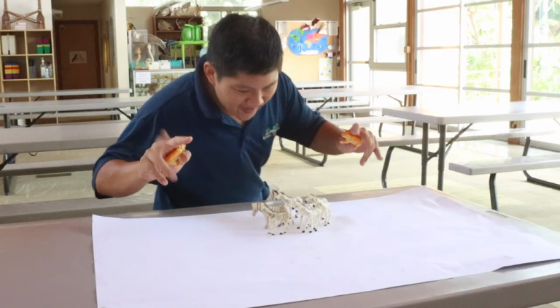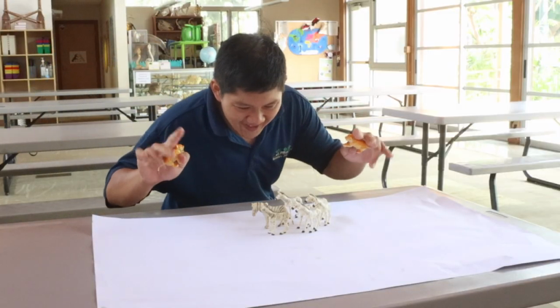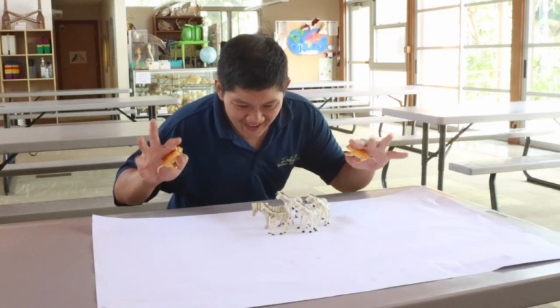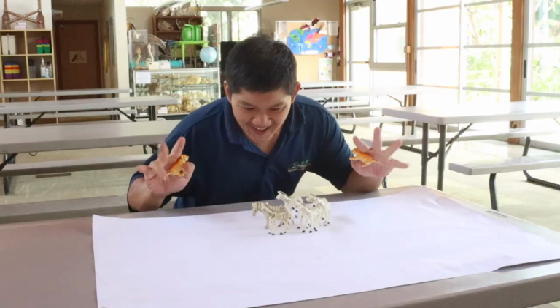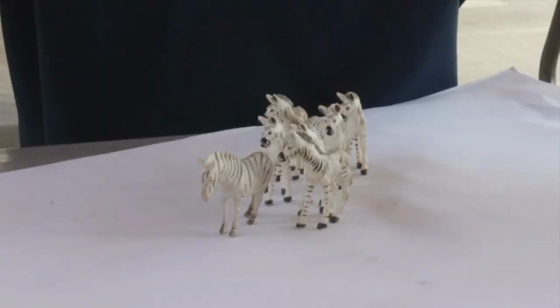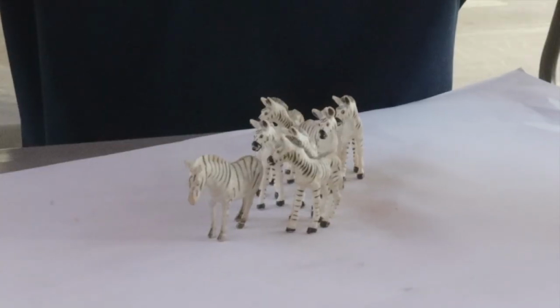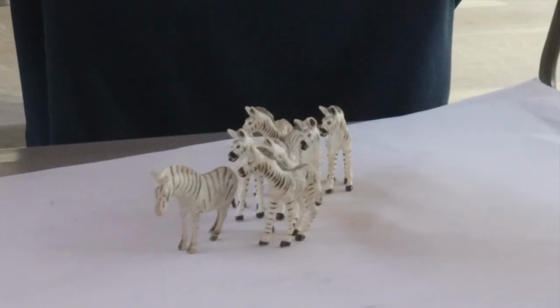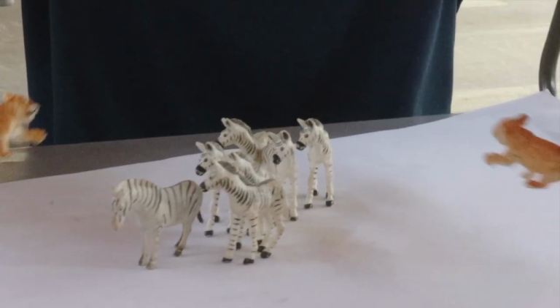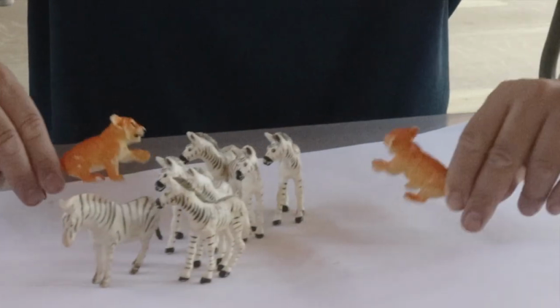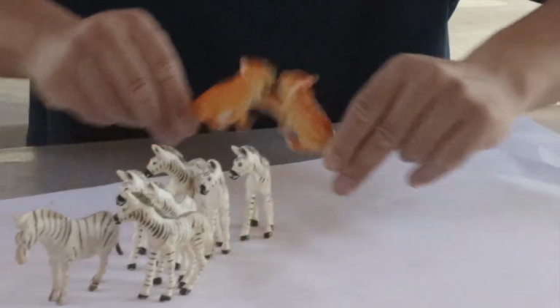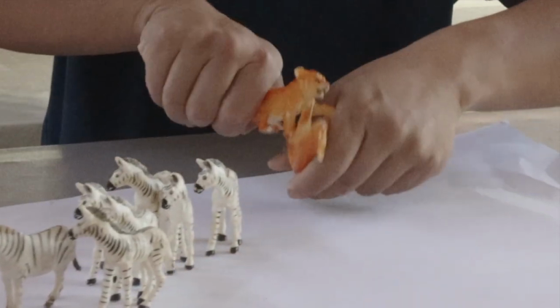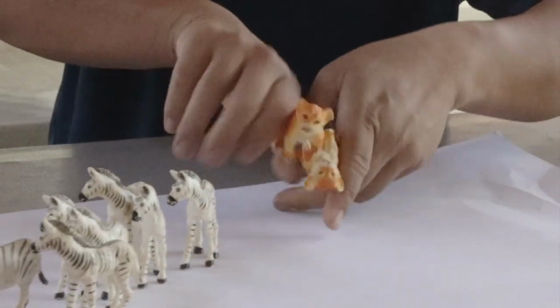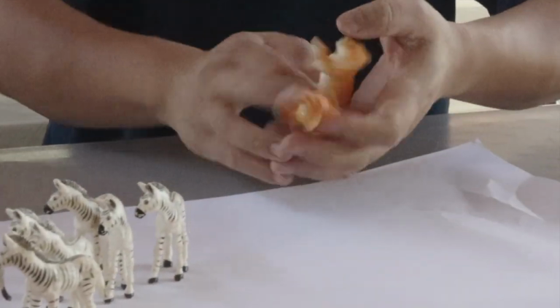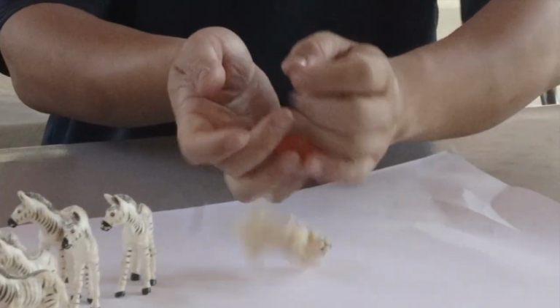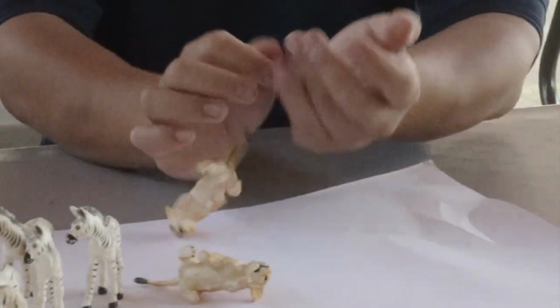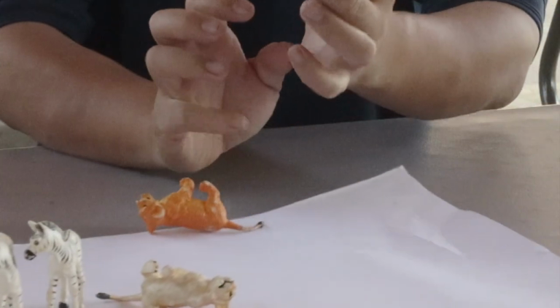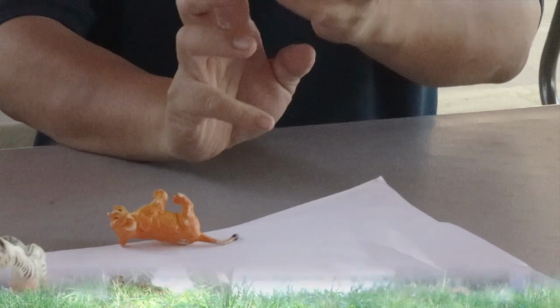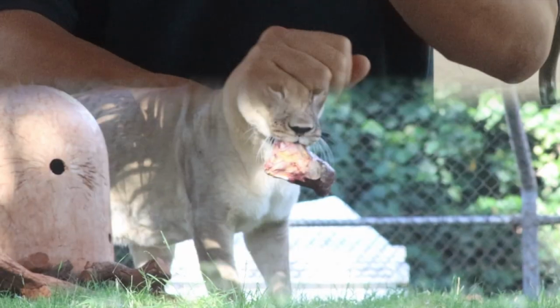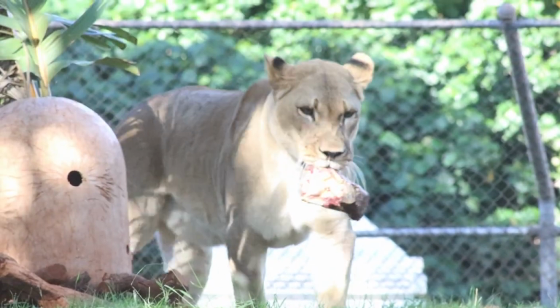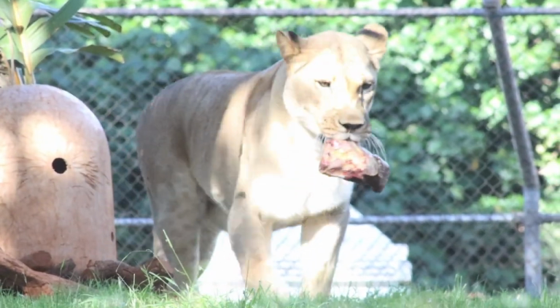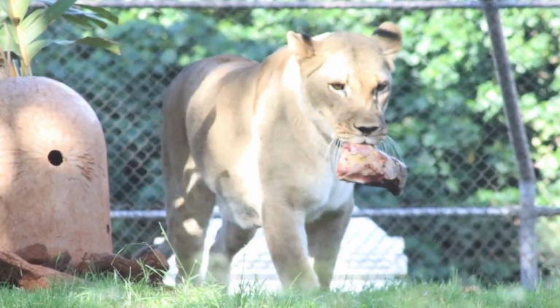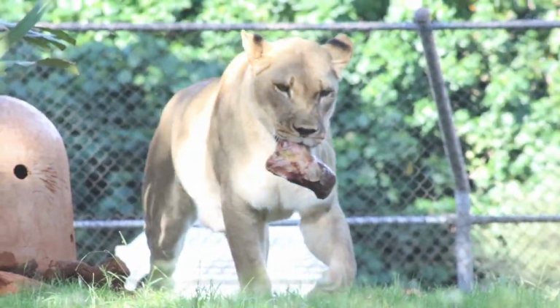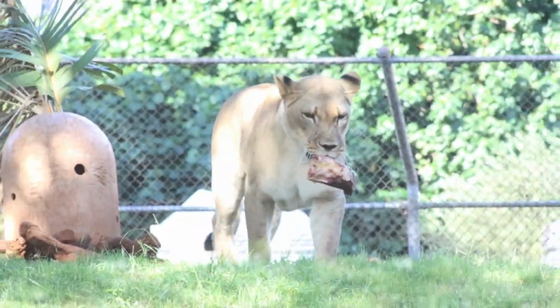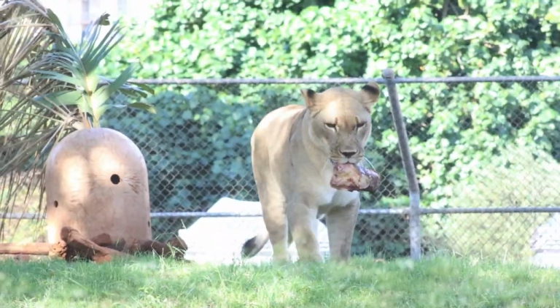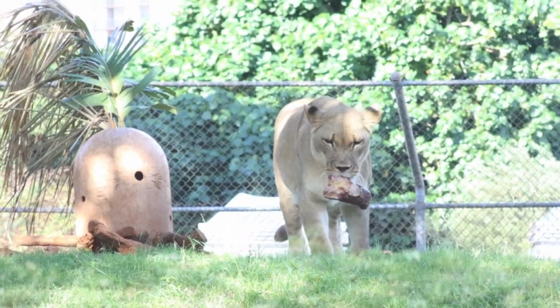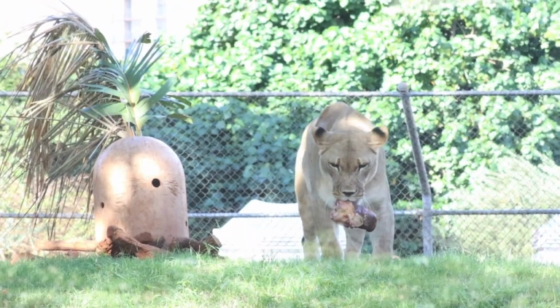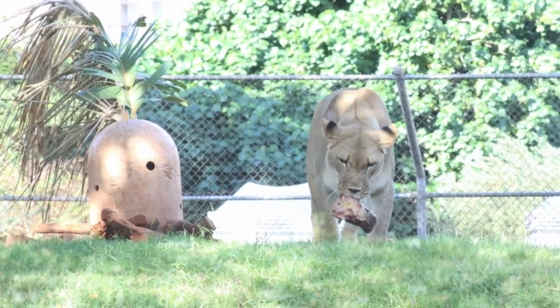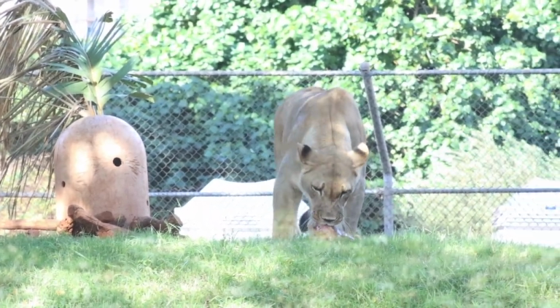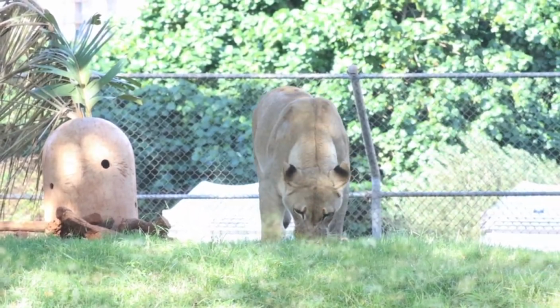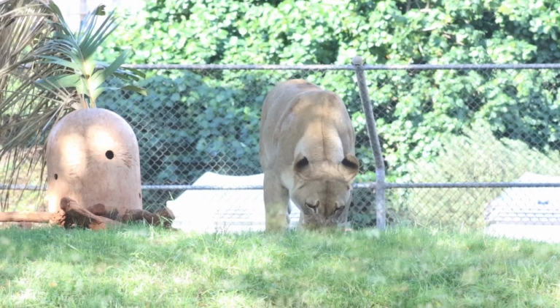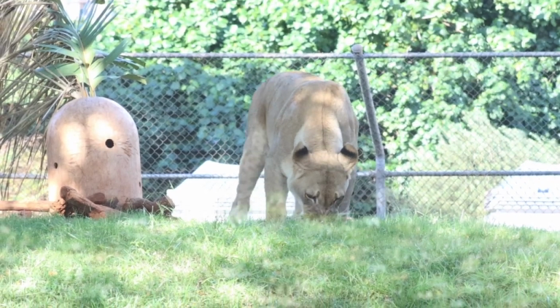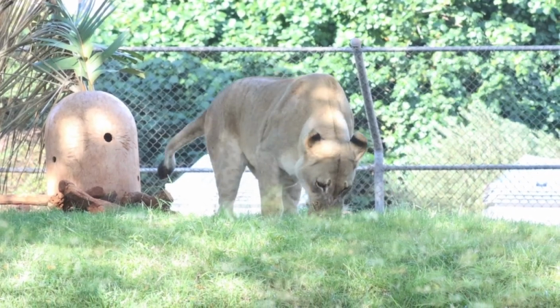Later, zoologists thought that perhaps if a group of zebras ran together, those stripes could confuse and disorient predators. However, lions don't seem to be too bothered by this. Those stripes do bother something else, however.